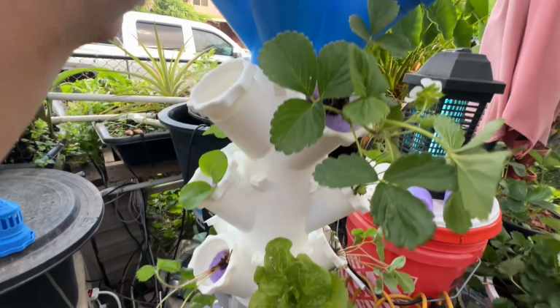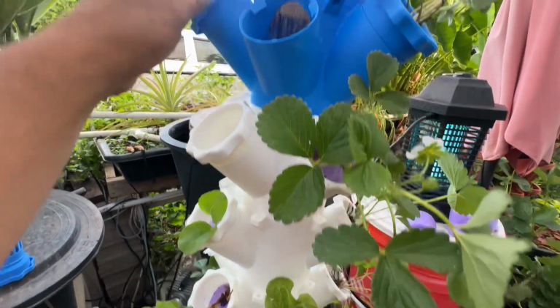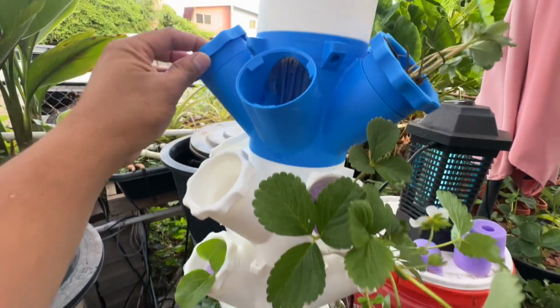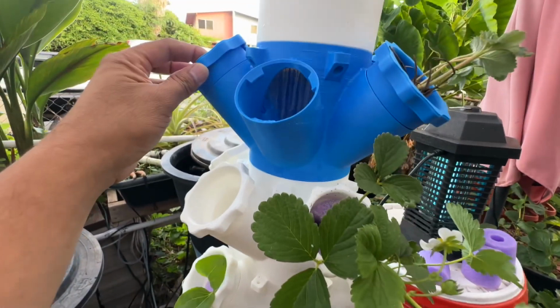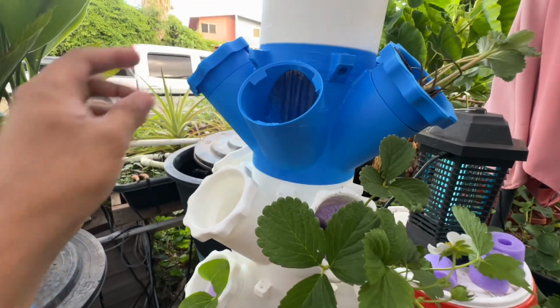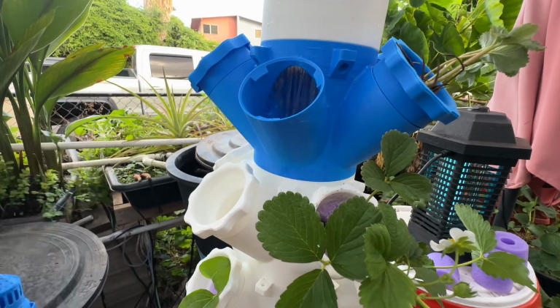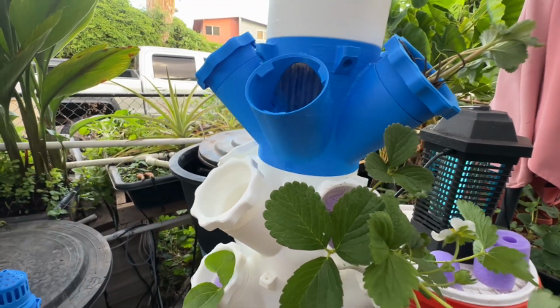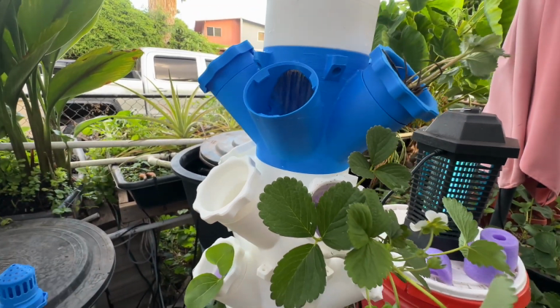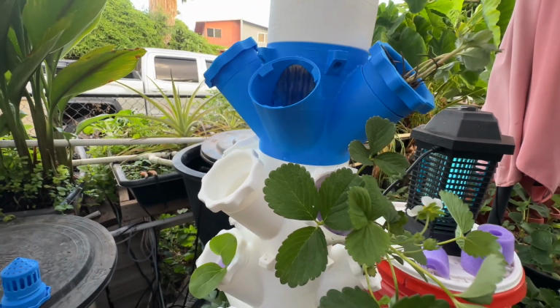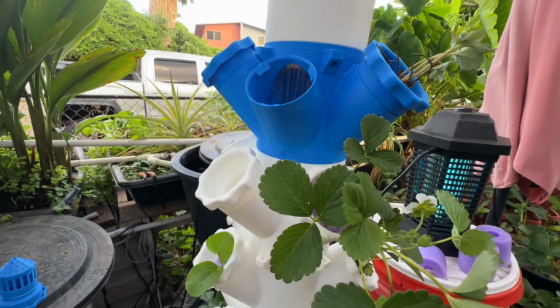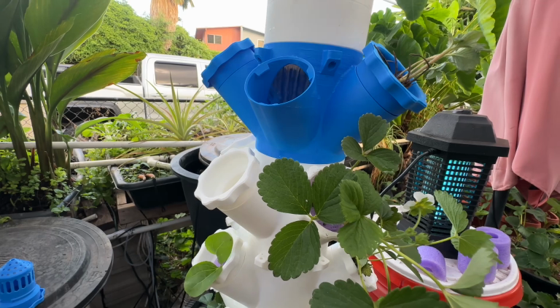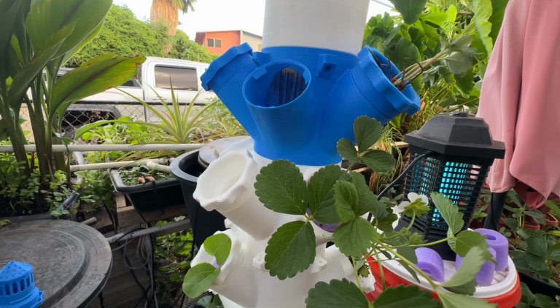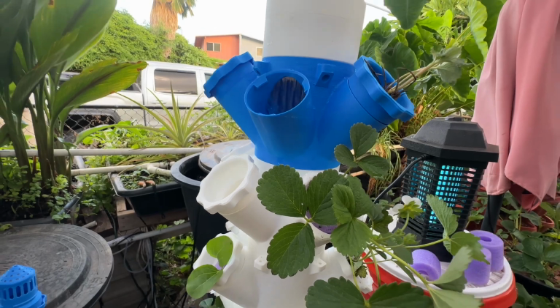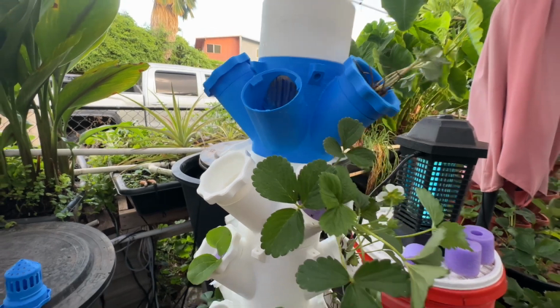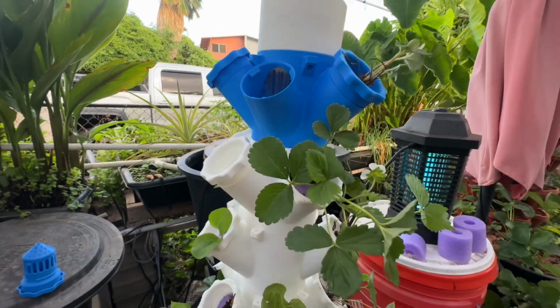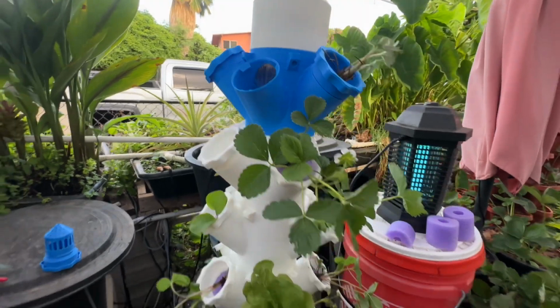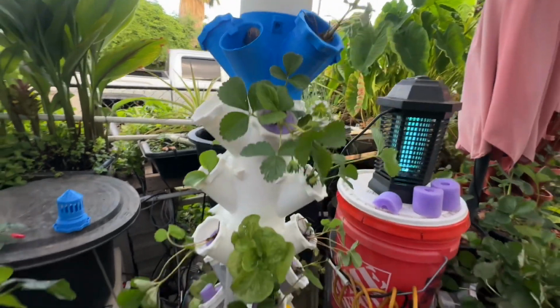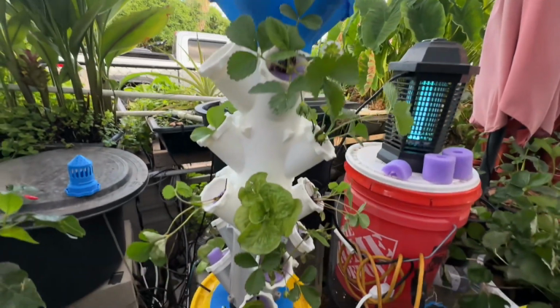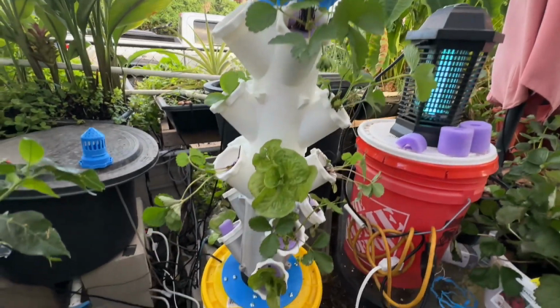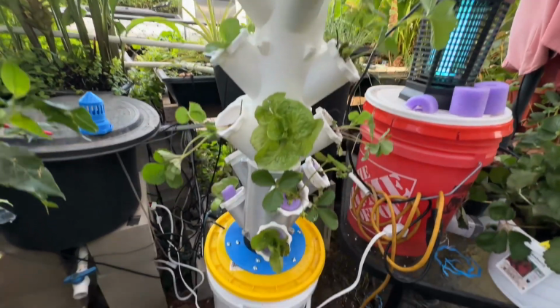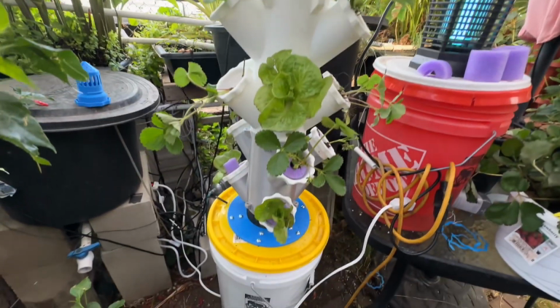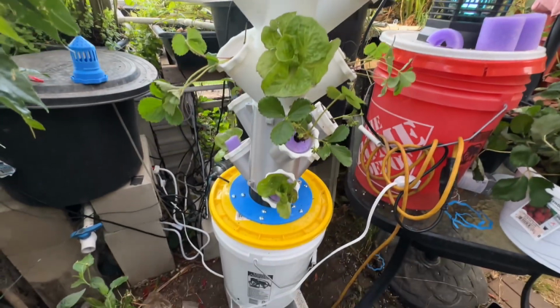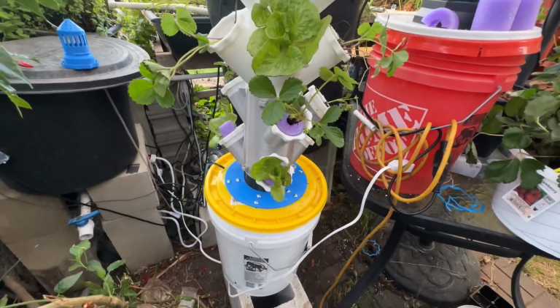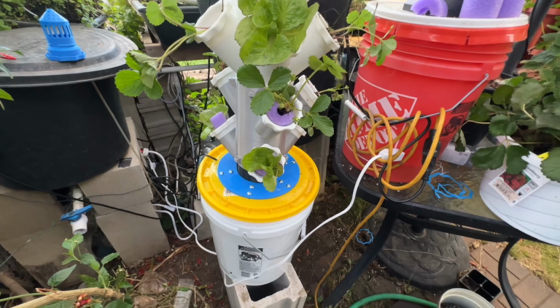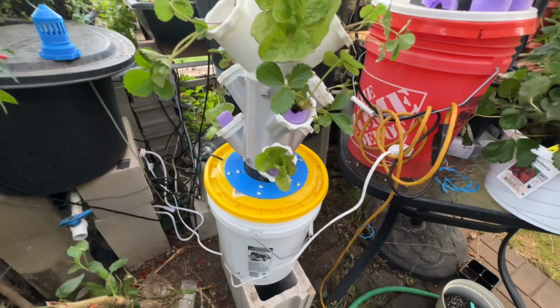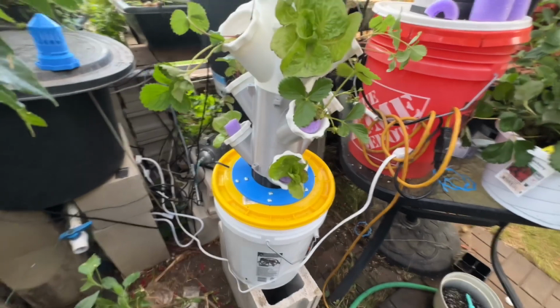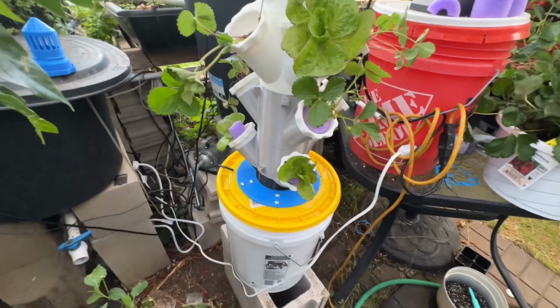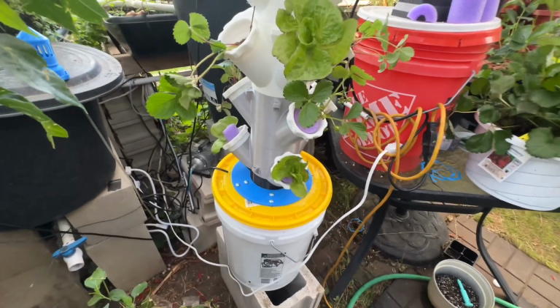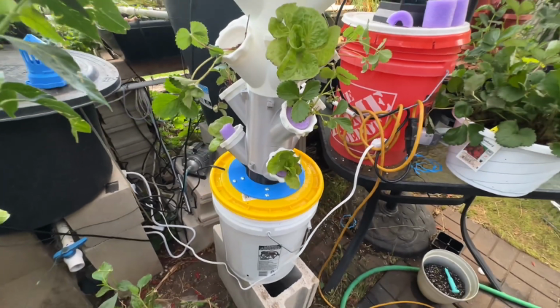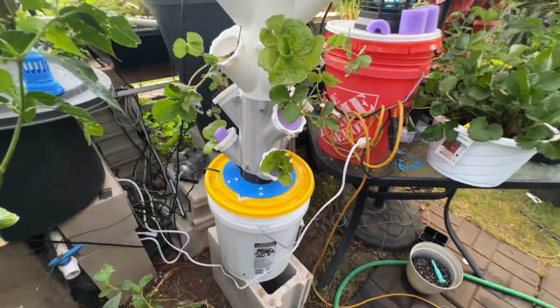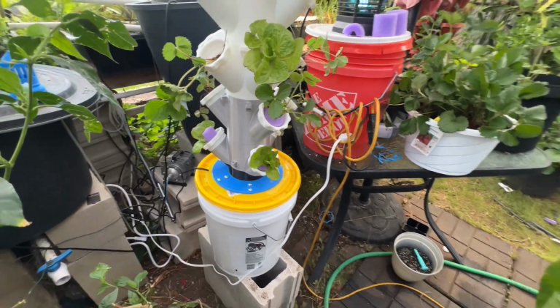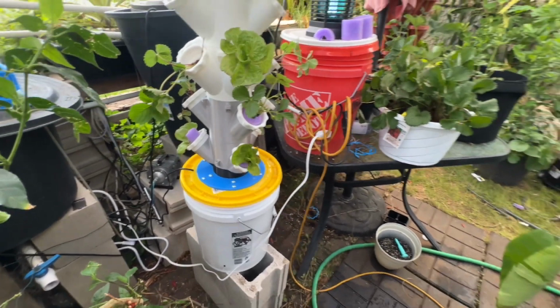Right here there's my two-inch net opening. I can put a two-inch pool noodle in there, or you can also put a two-inch net cup. They probably have some heavy-duty options on Amazon.